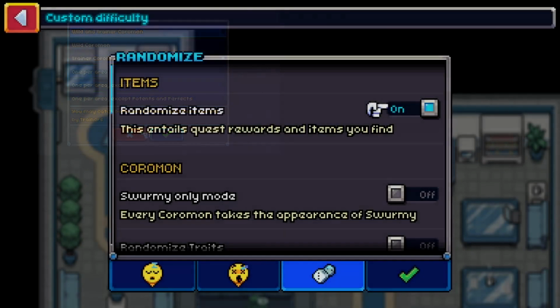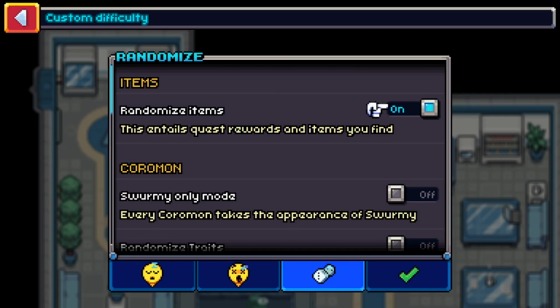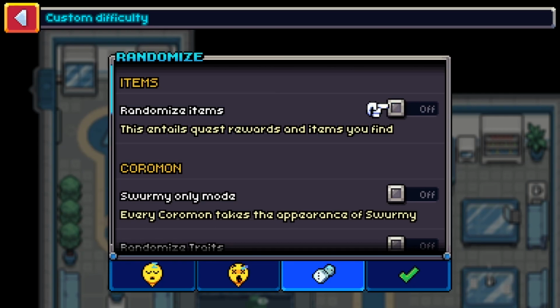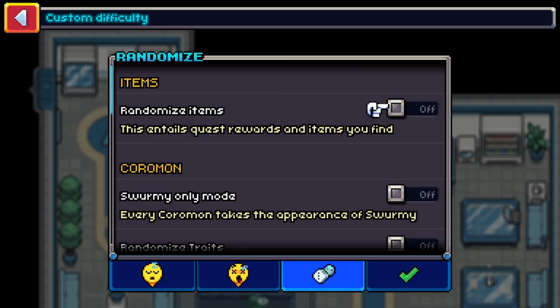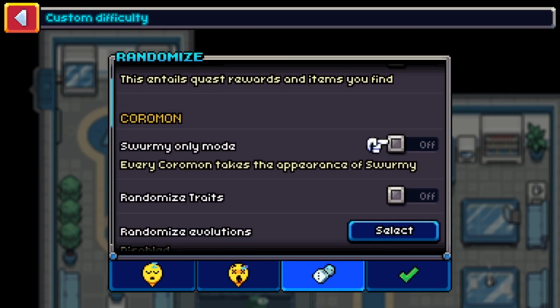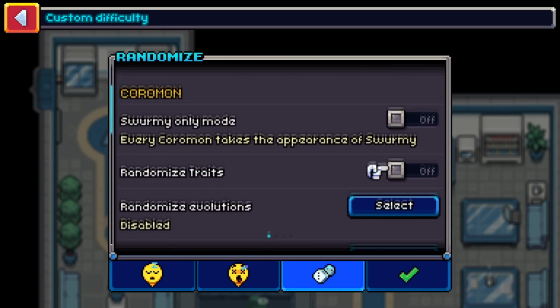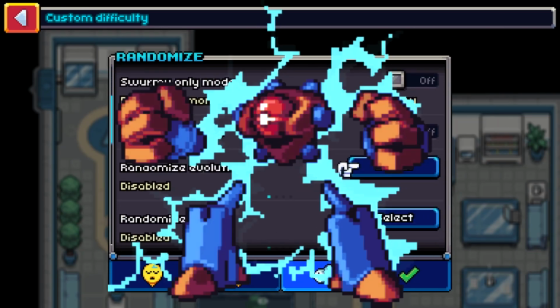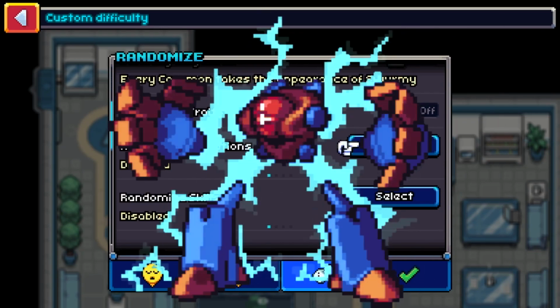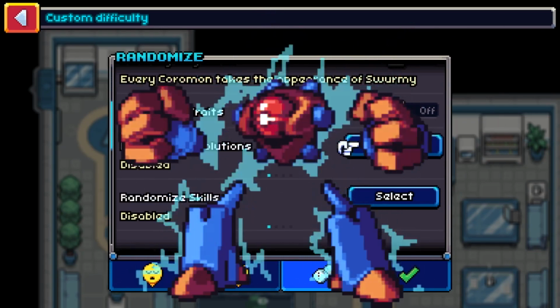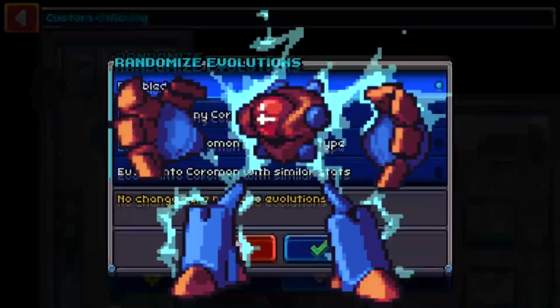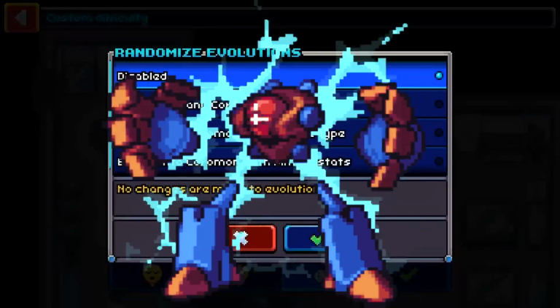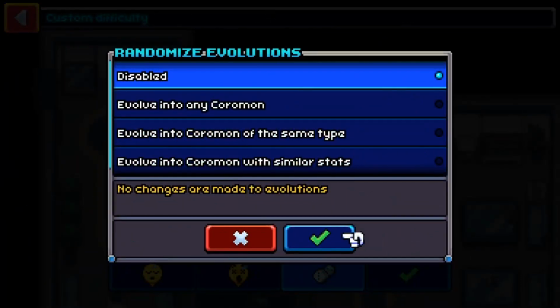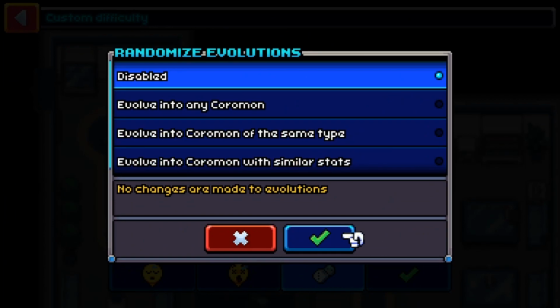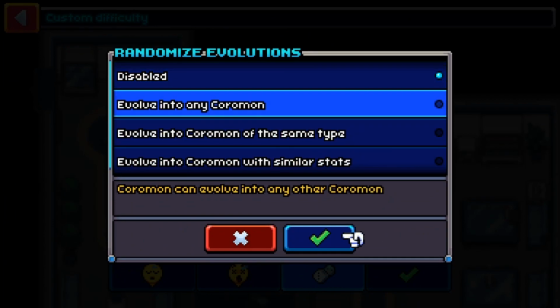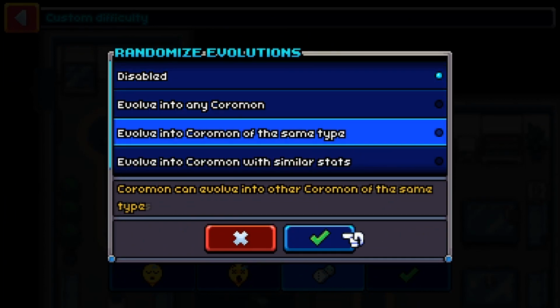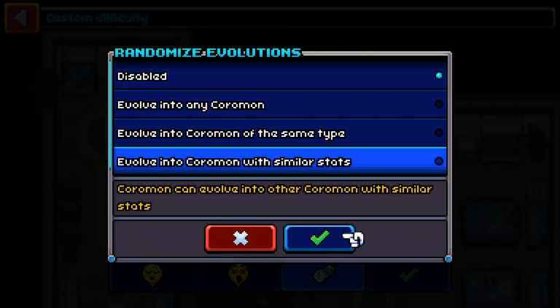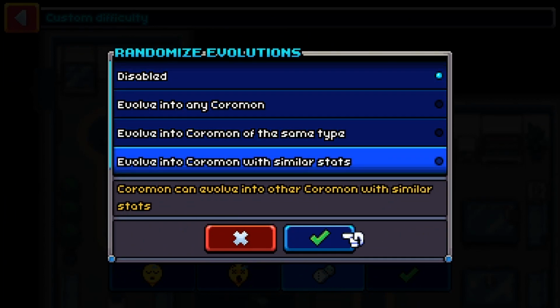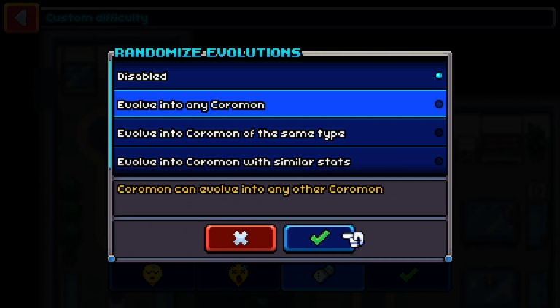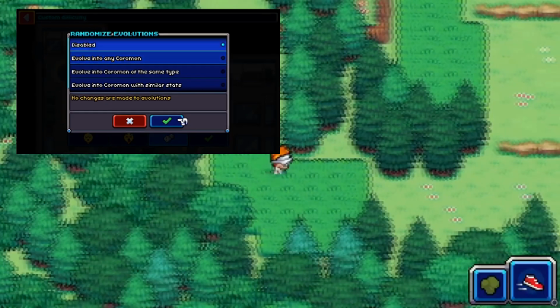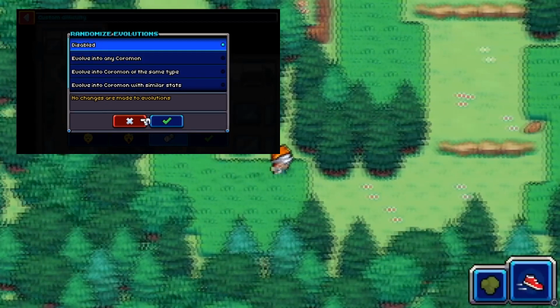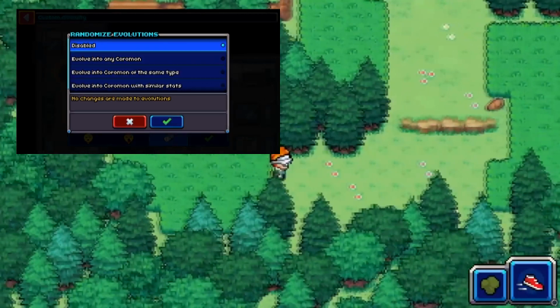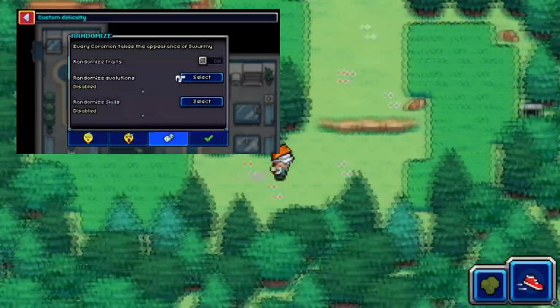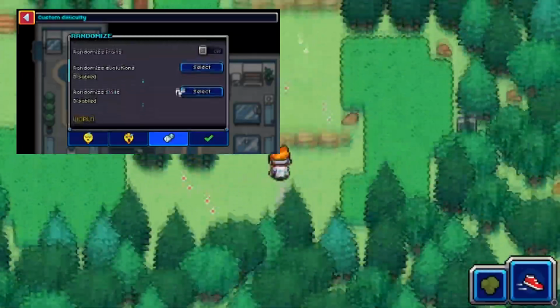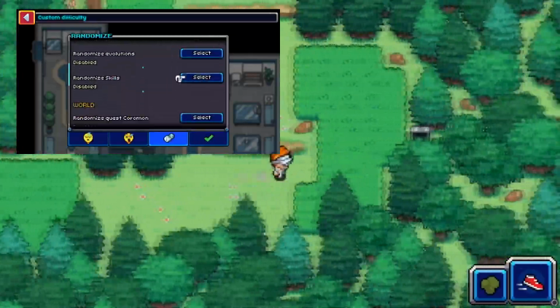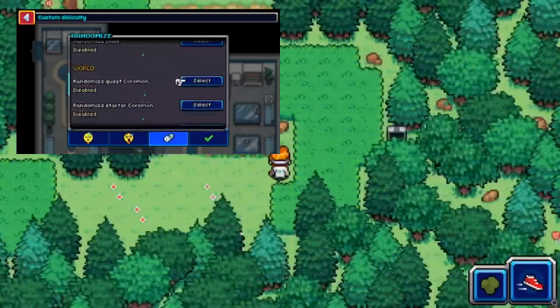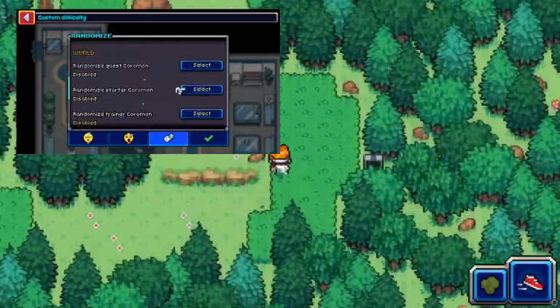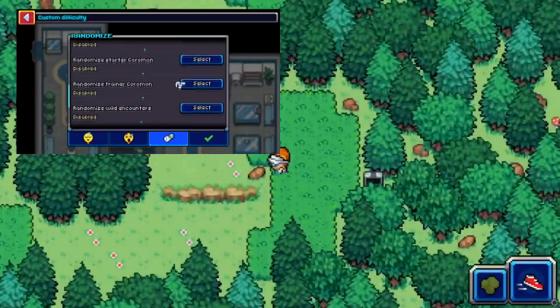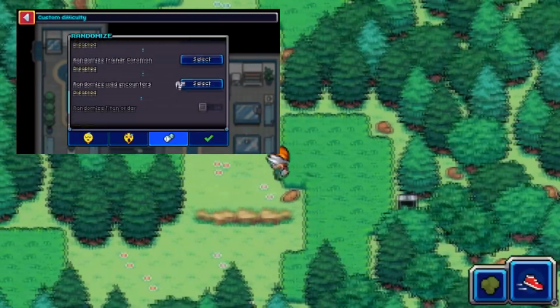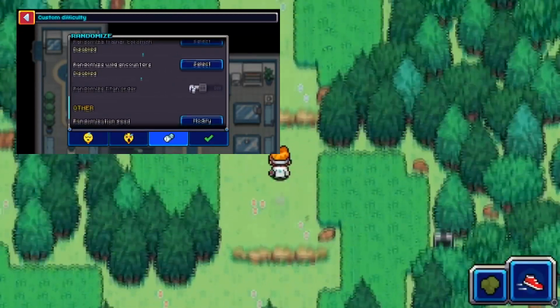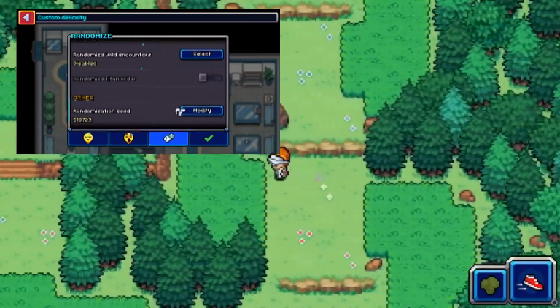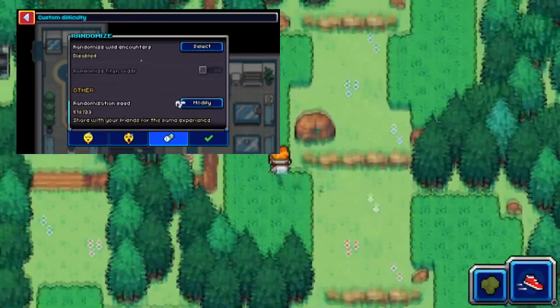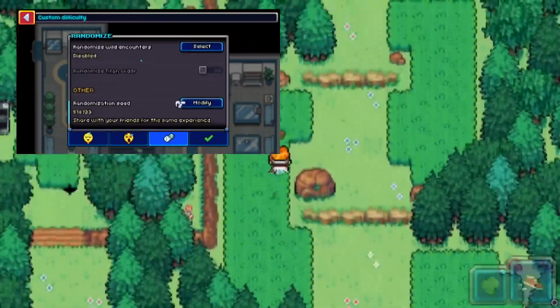Finally, we have the random settings which are unlocked by defeating Voltgar, the first boss of the game. These allow for a huge amount of variance between playthroughs. You could choose to randomize all enemy trainer Coromon, all Coromon skills, all wild Coromon, Coromon traits, and evolution paths.